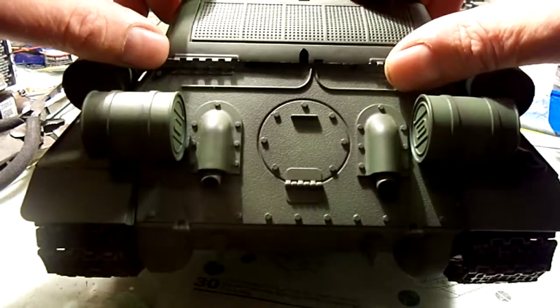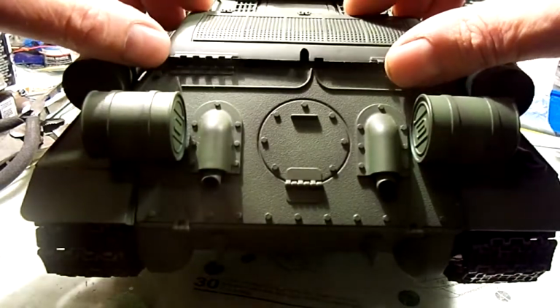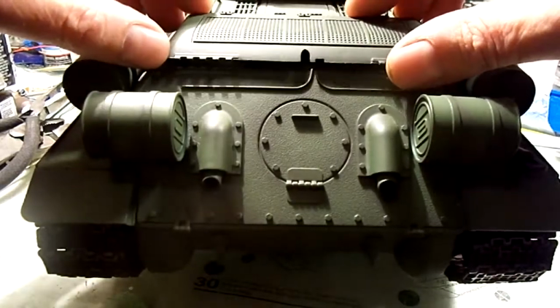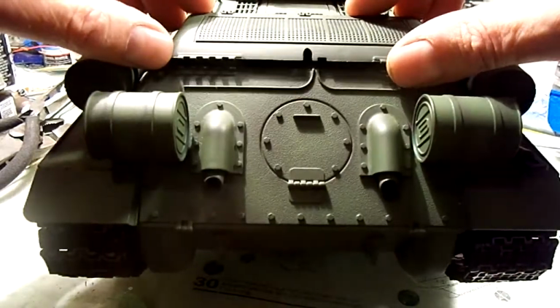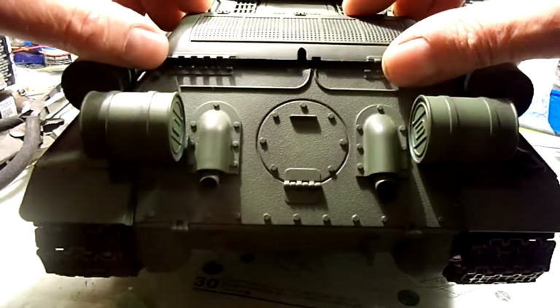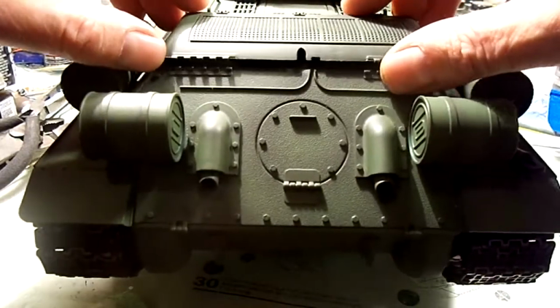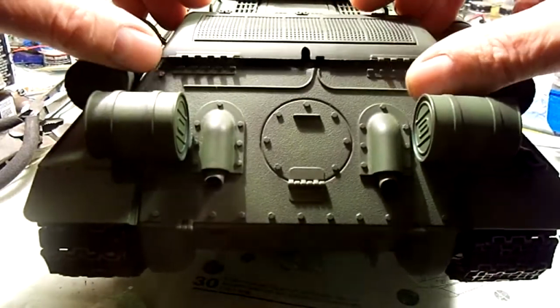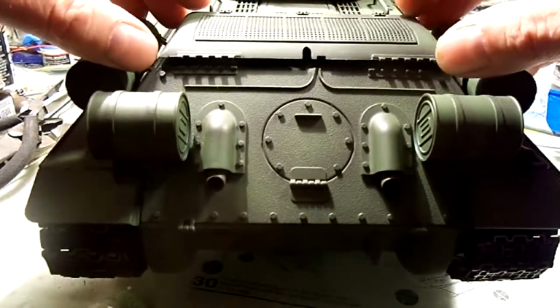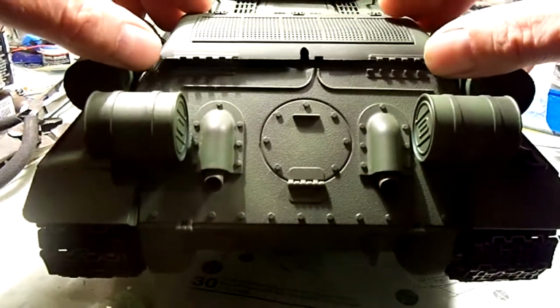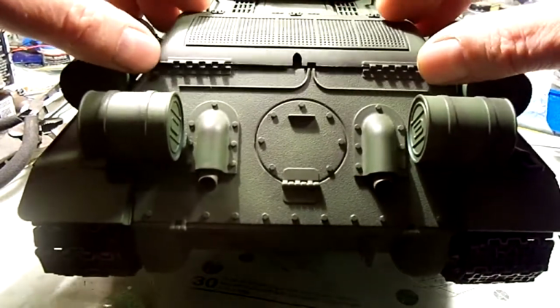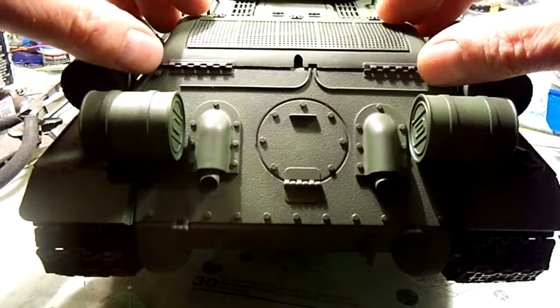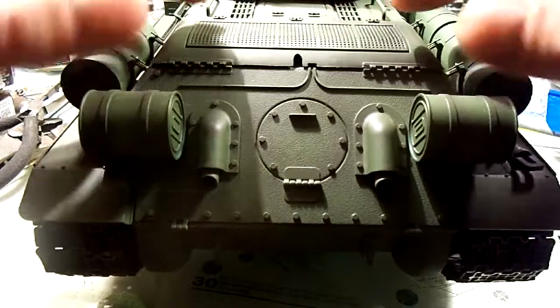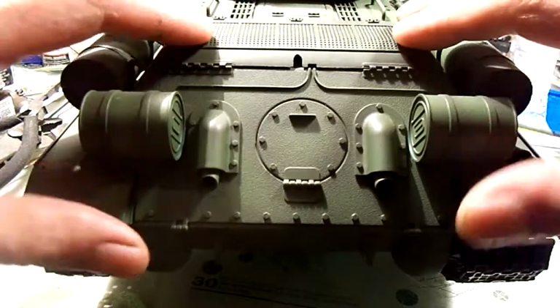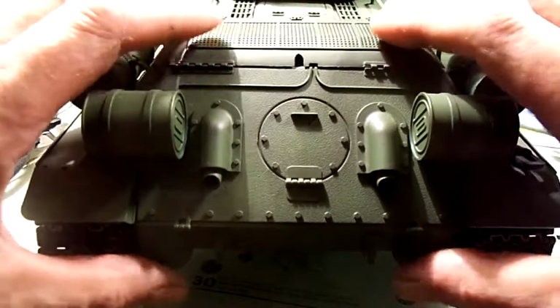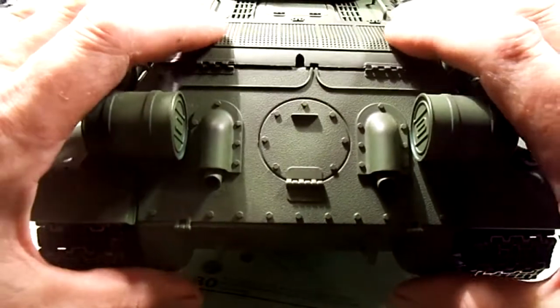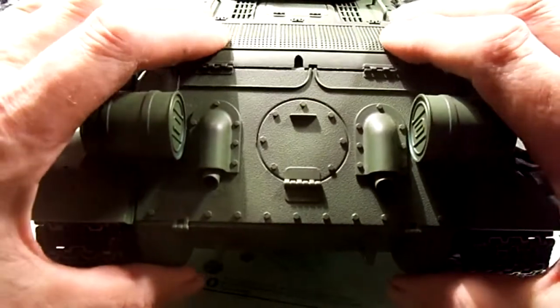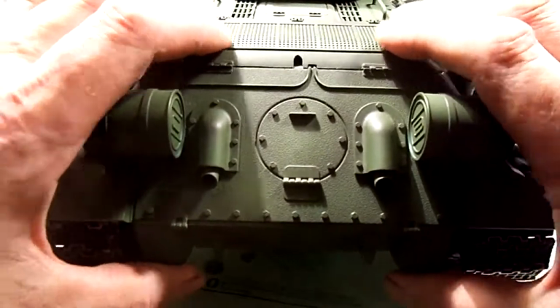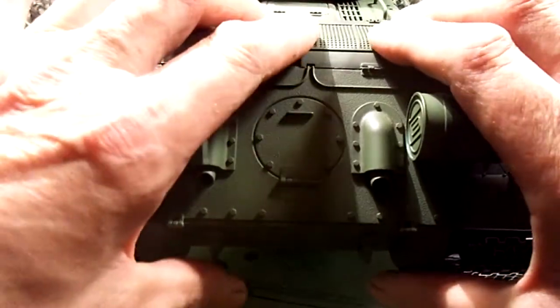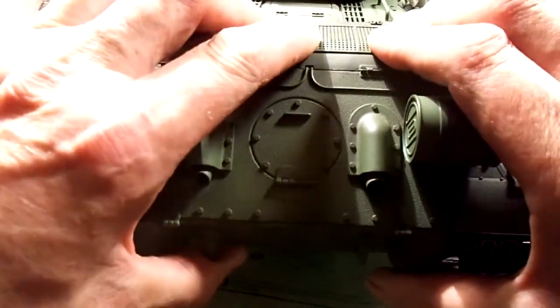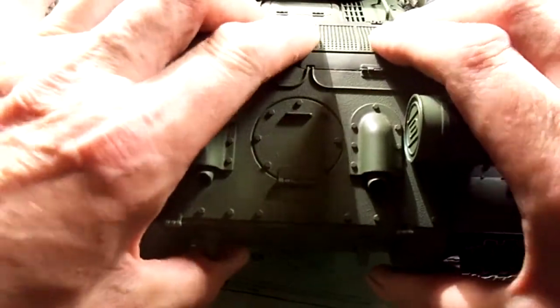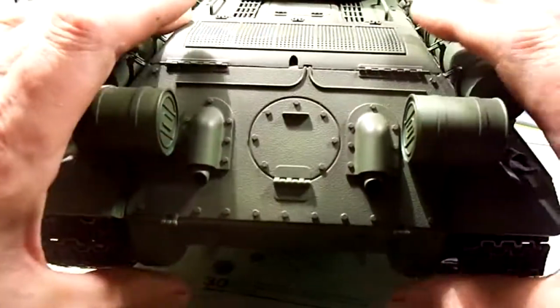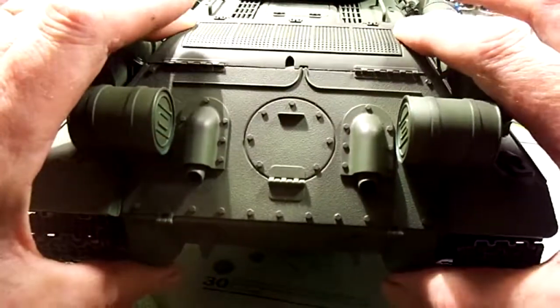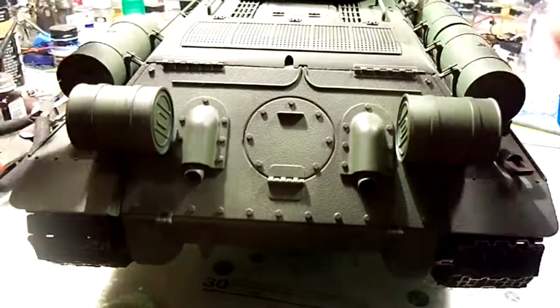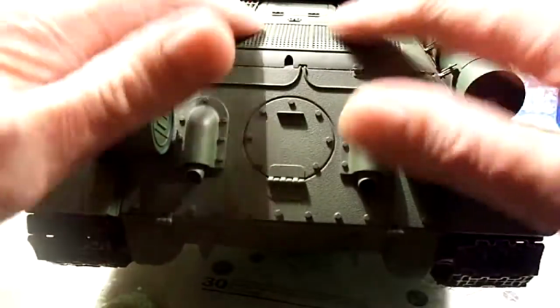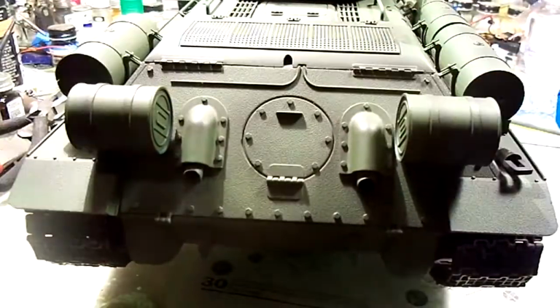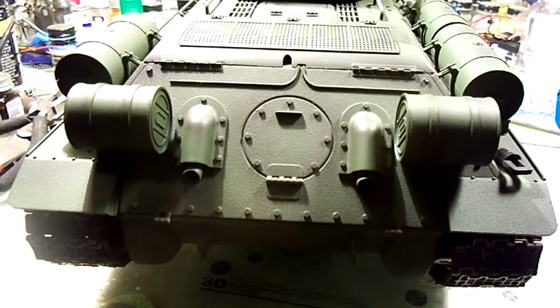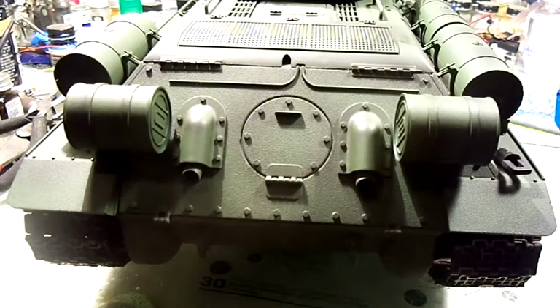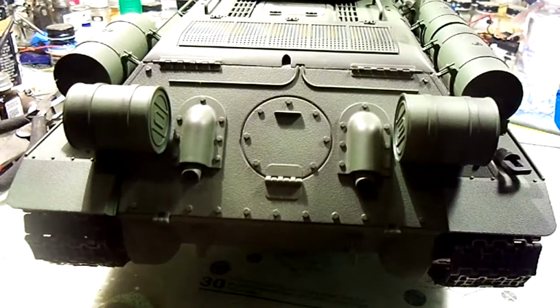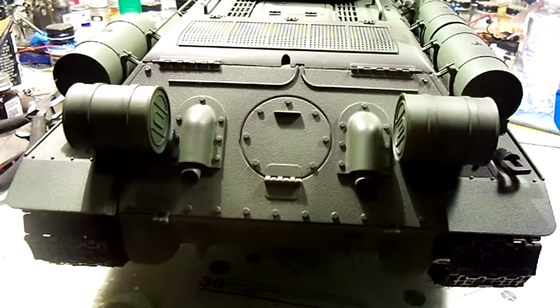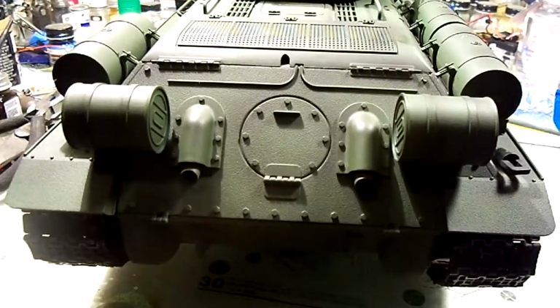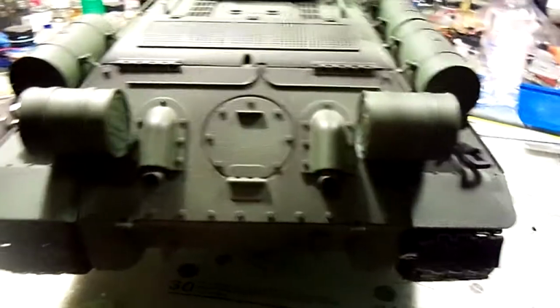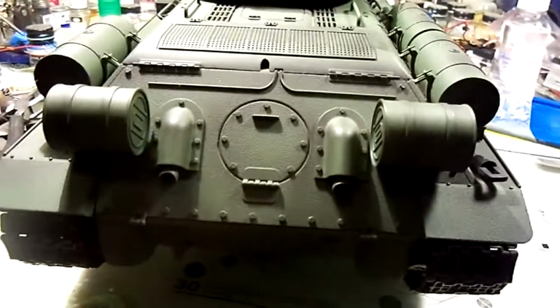When you're done, this pops right back on — it actually fits in place really well on mine anyway. I'm not sure how it's going to be on anybody else's, but I've never had any problem with it popping off.